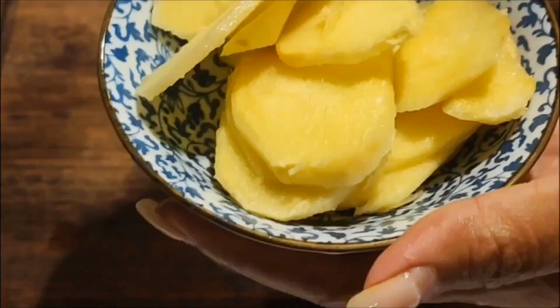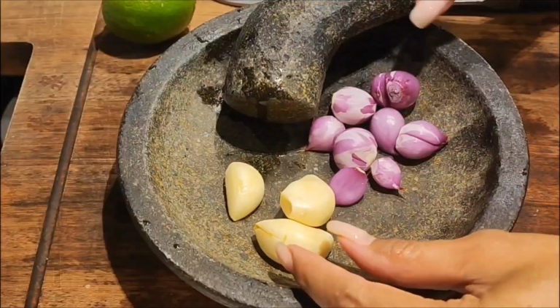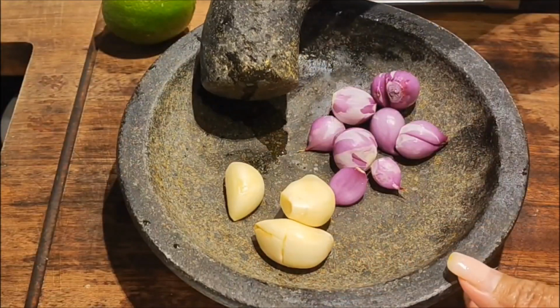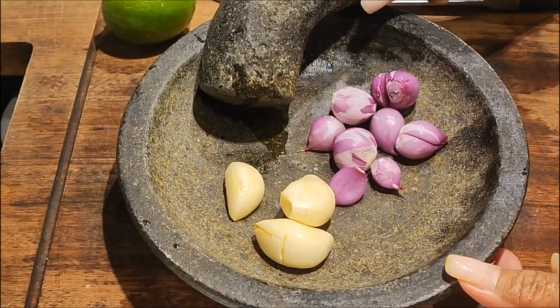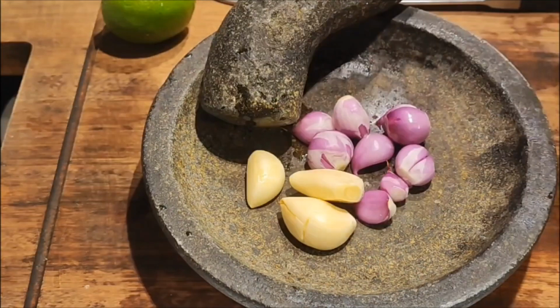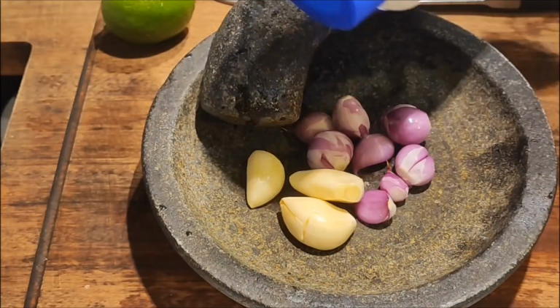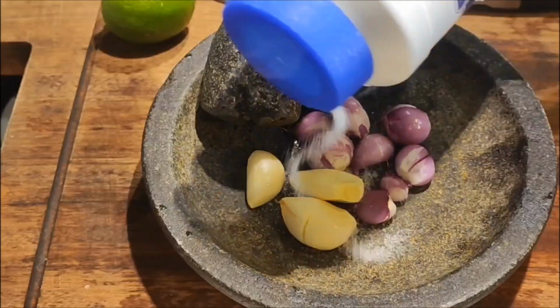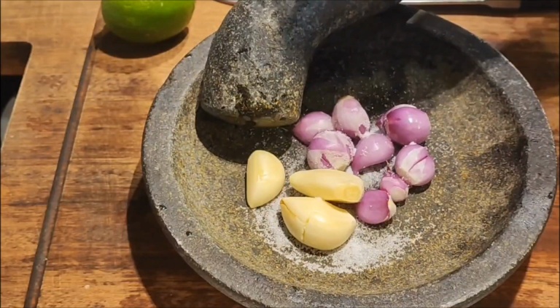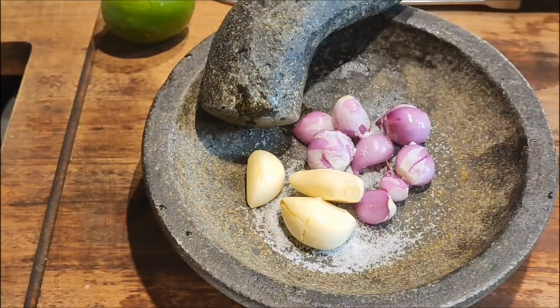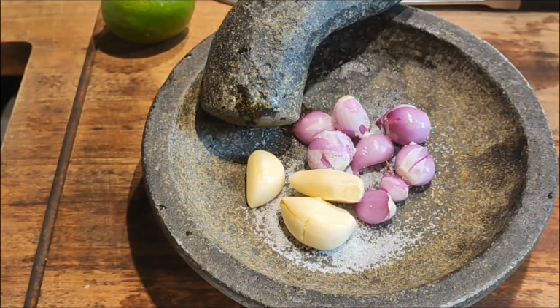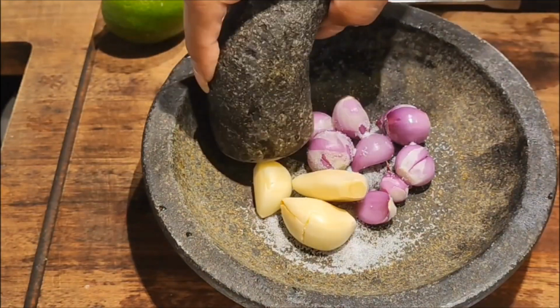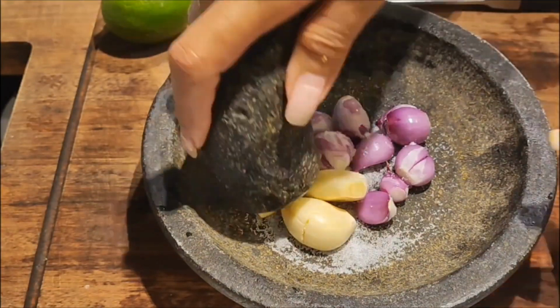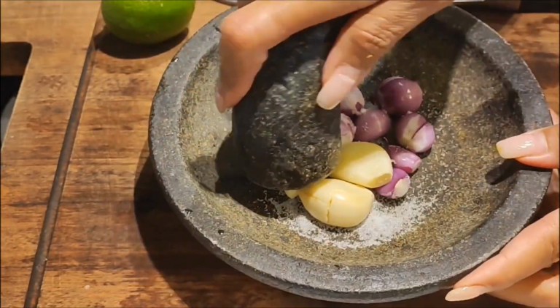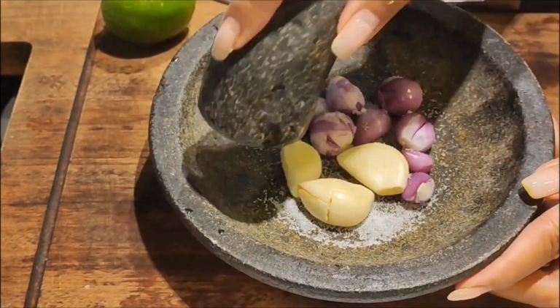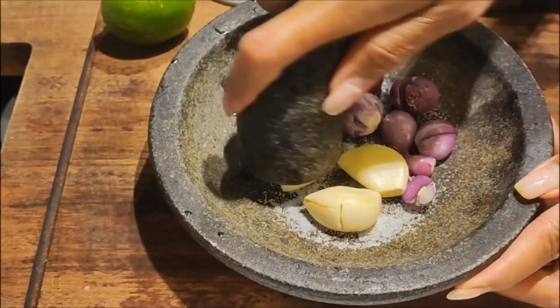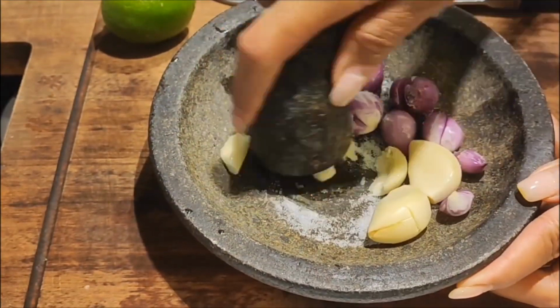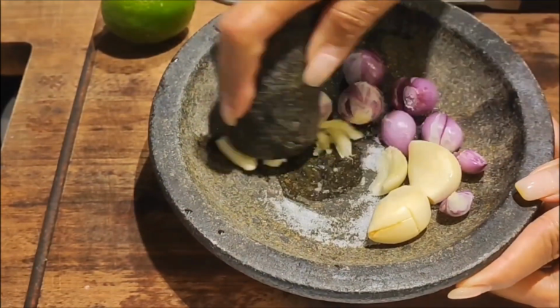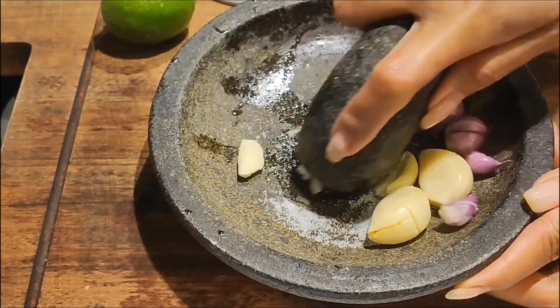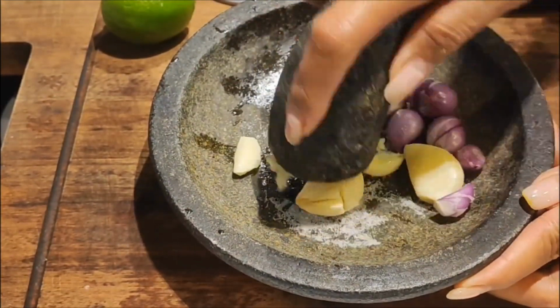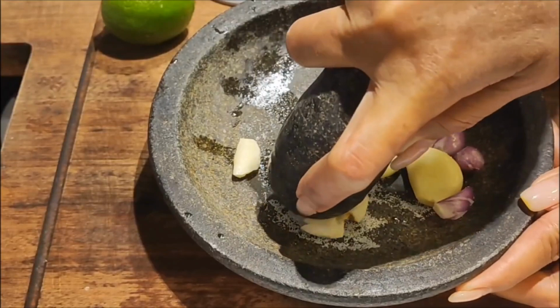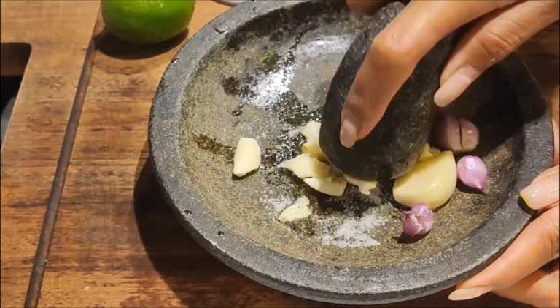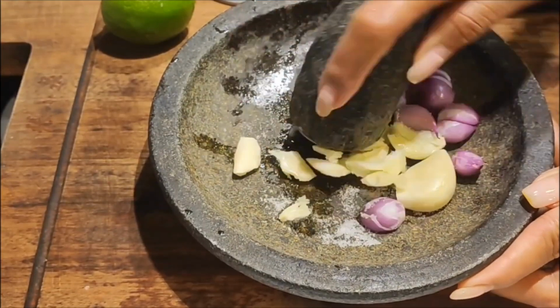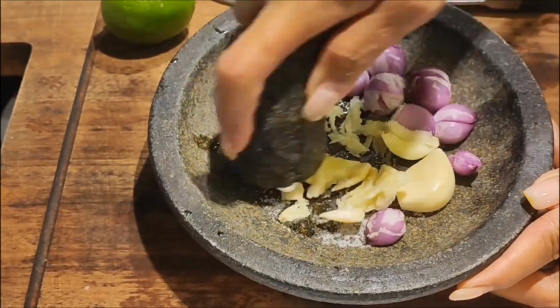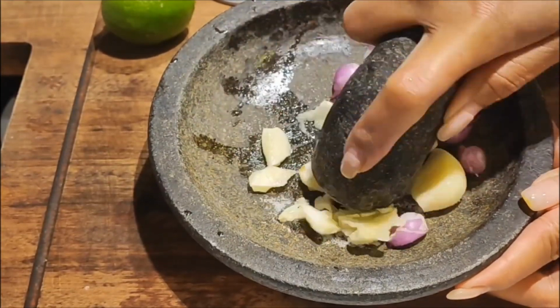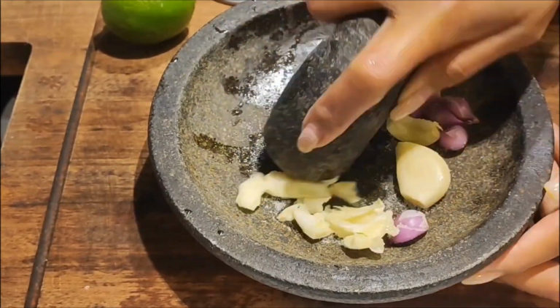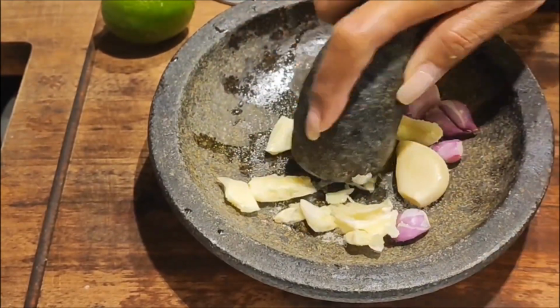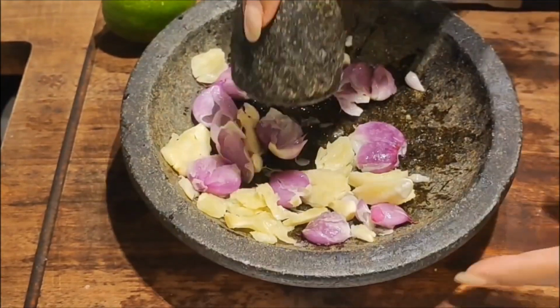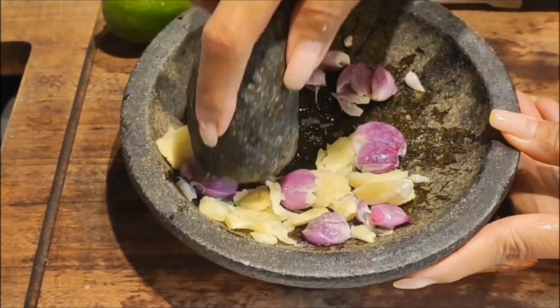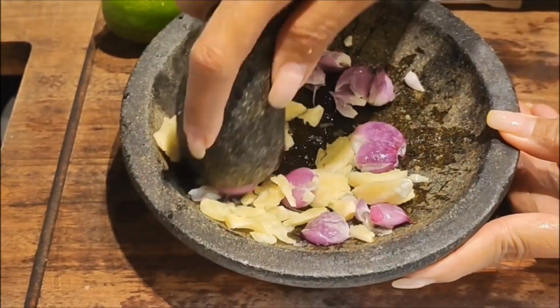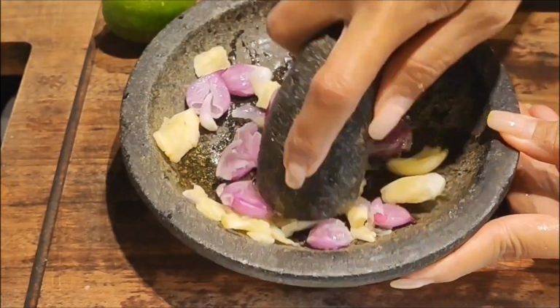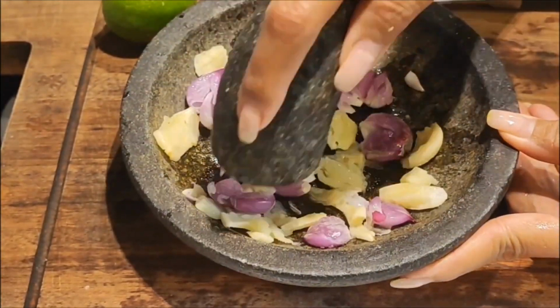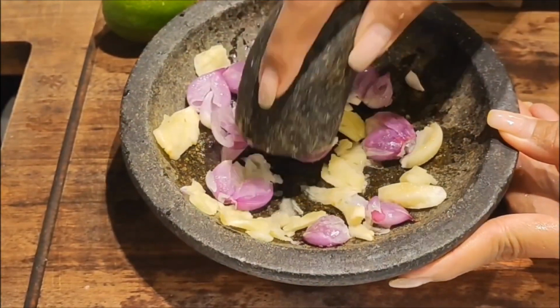For the bumbu, there are spices — don't forget to put some salt, then grind it halus, so that the soup is not too soft and looks good.